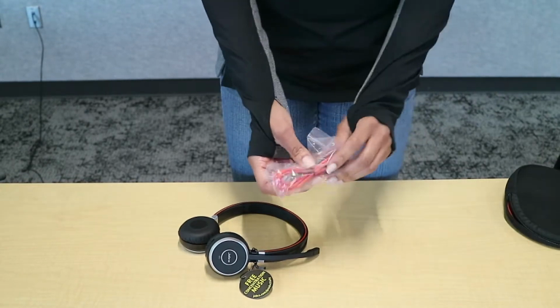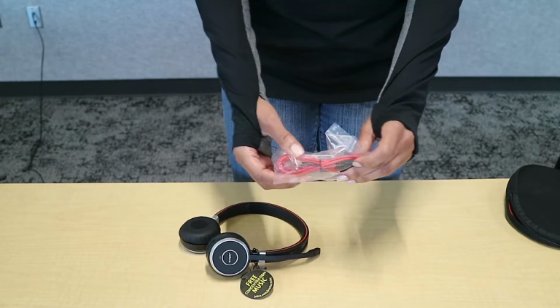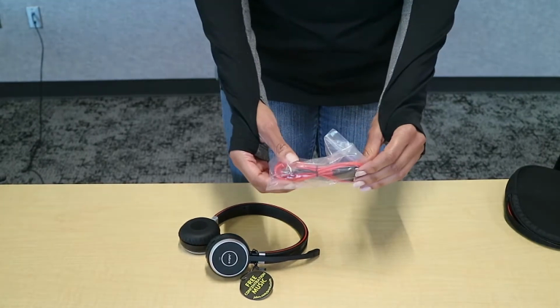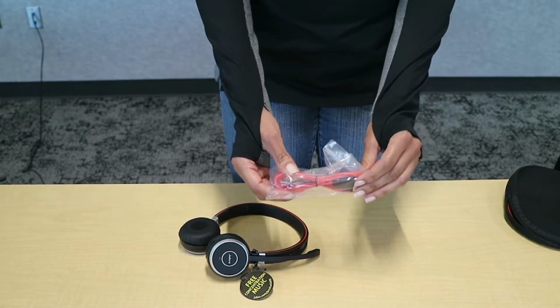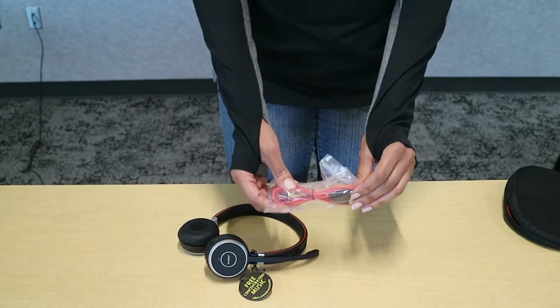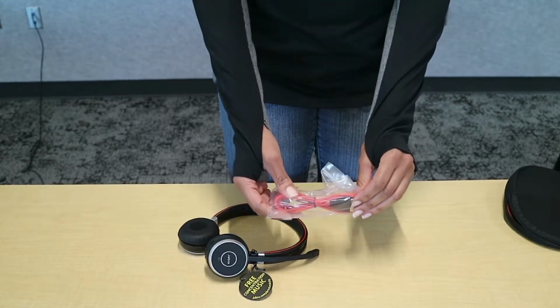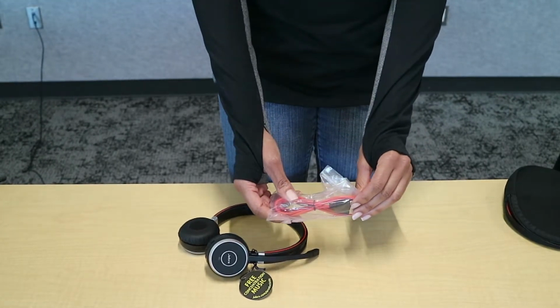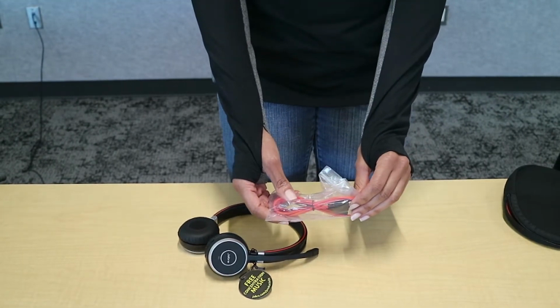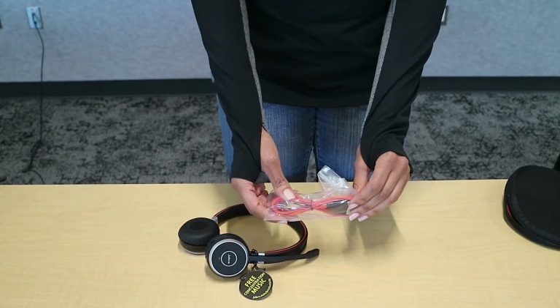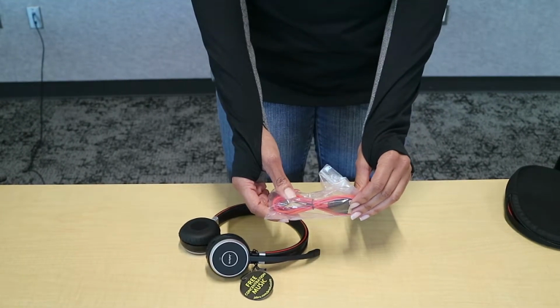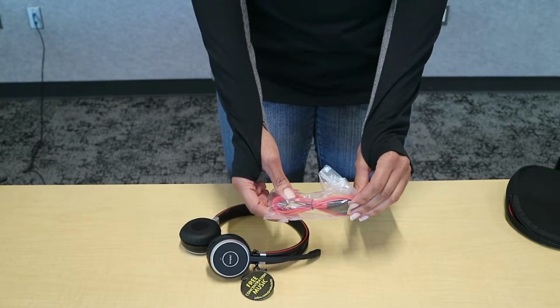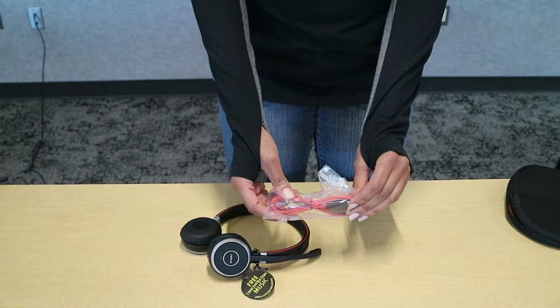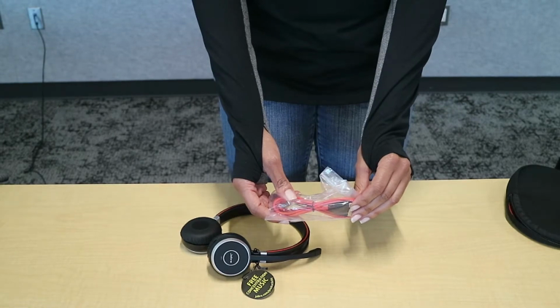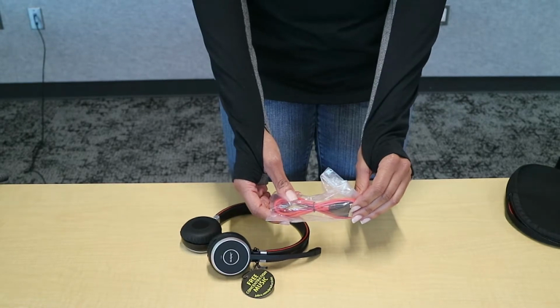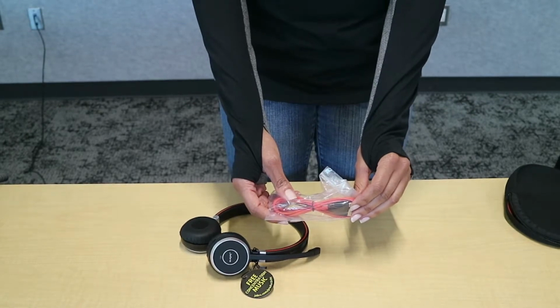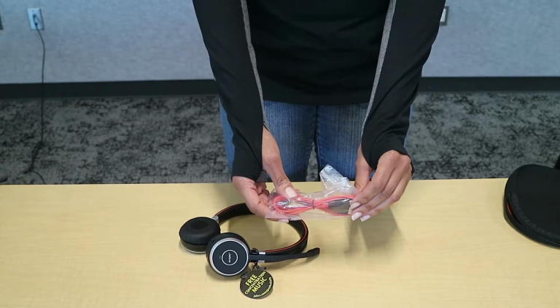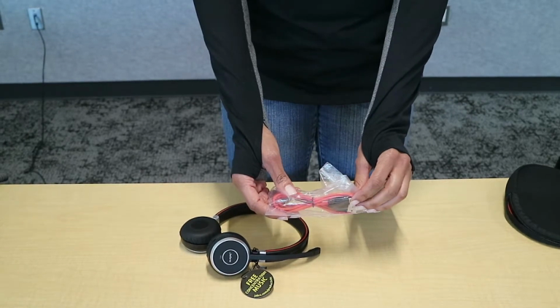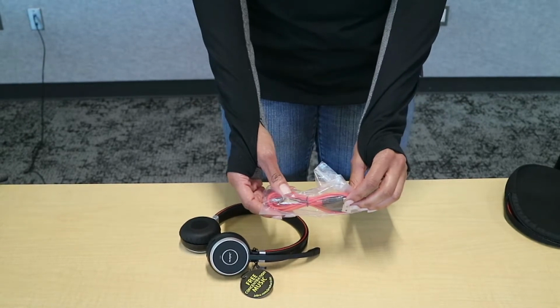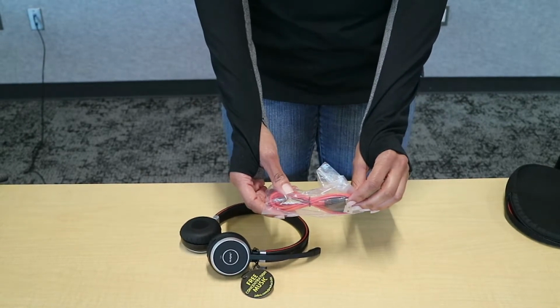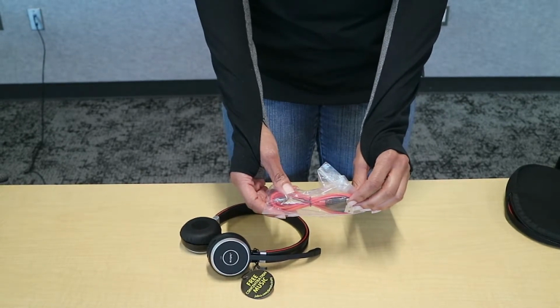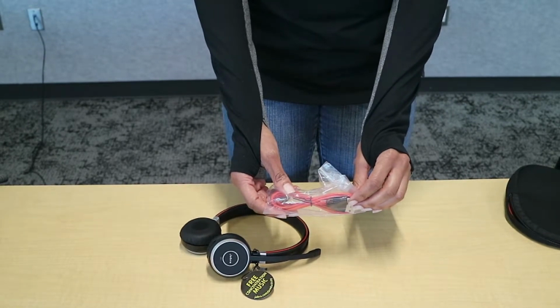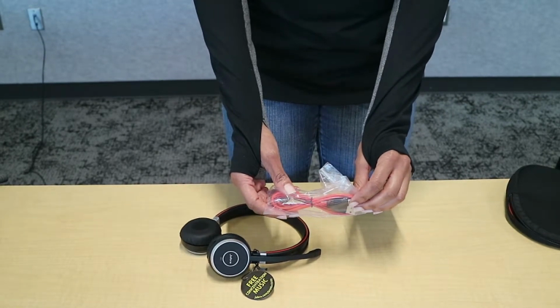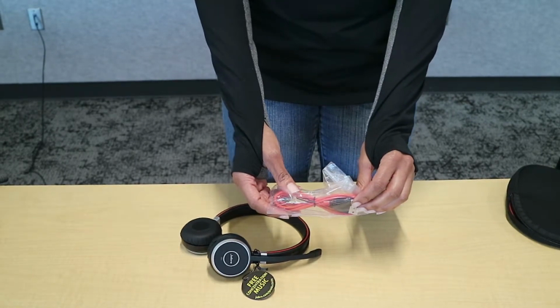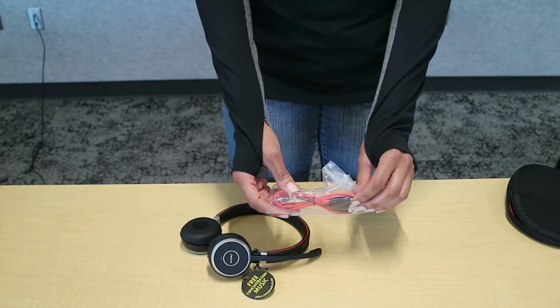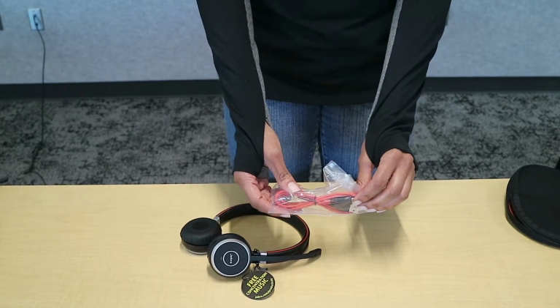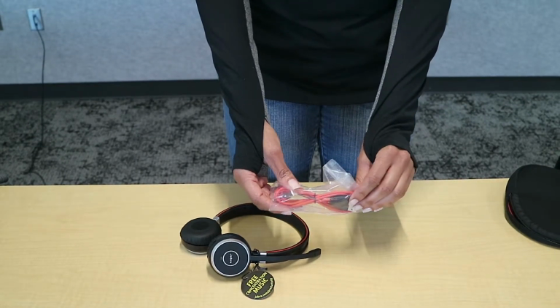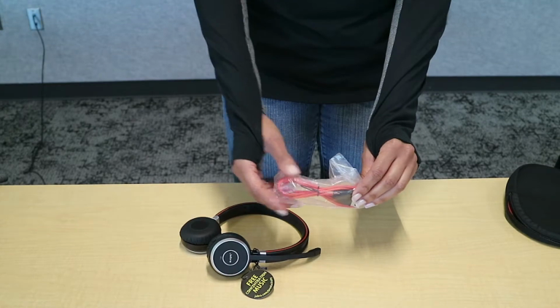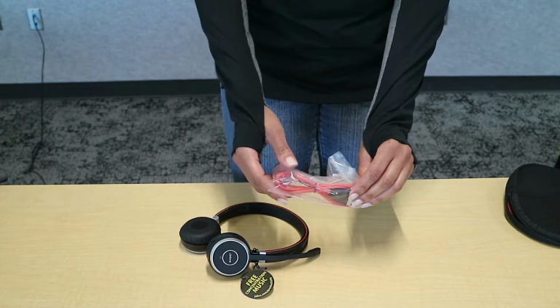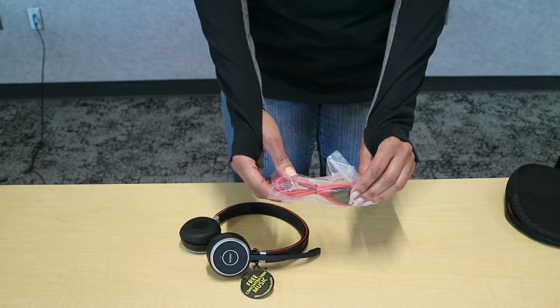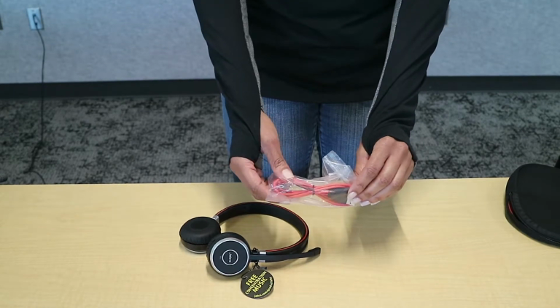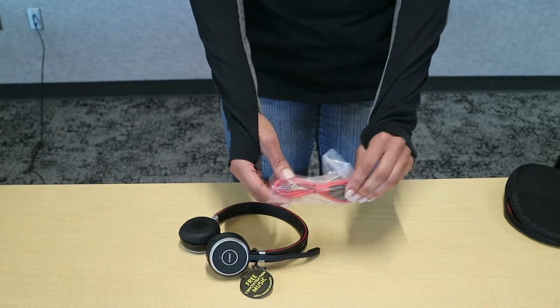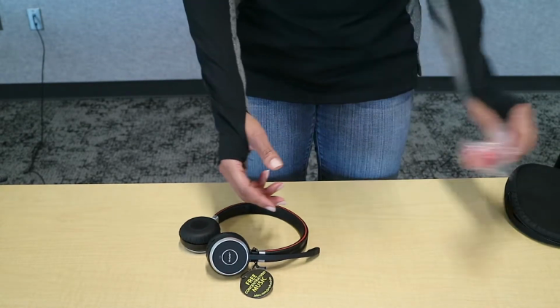Here you have your USB cable, which you can use to plug into your PC as well, and this will charge your headset. But also if you misplace your dongle, this will connect as well so you can take calls.